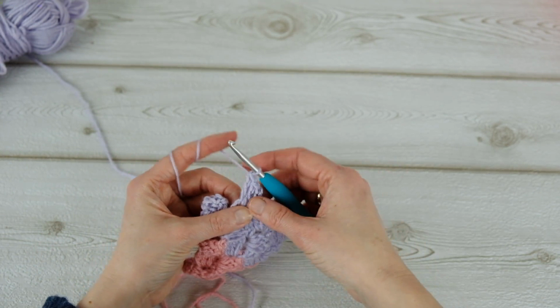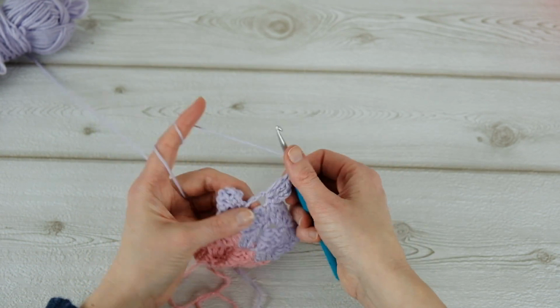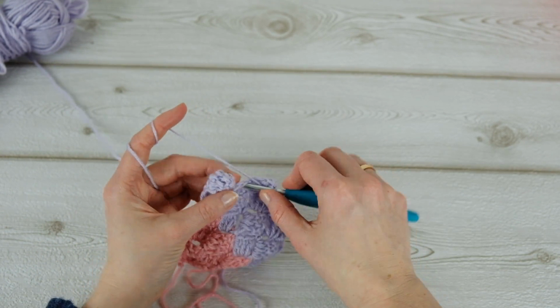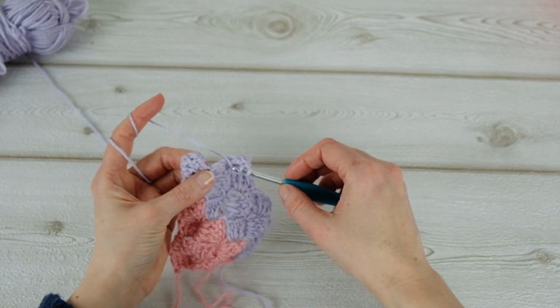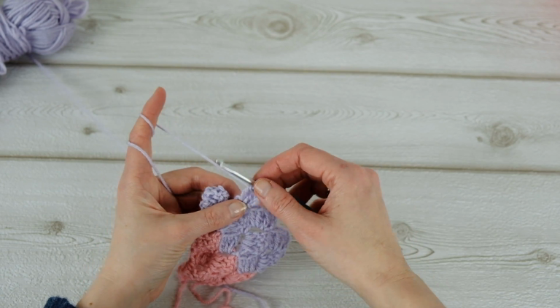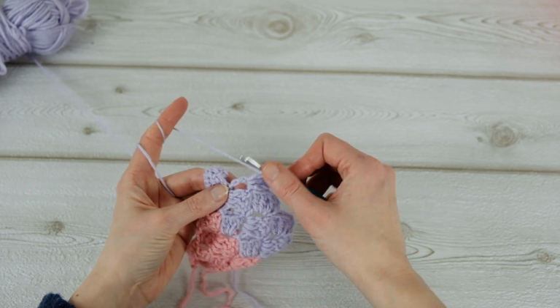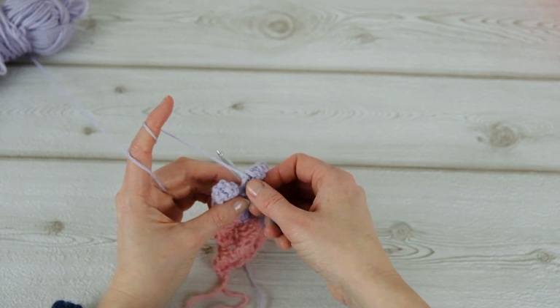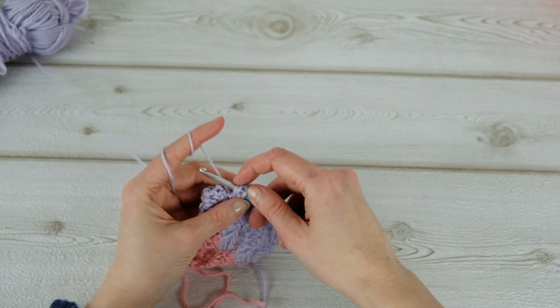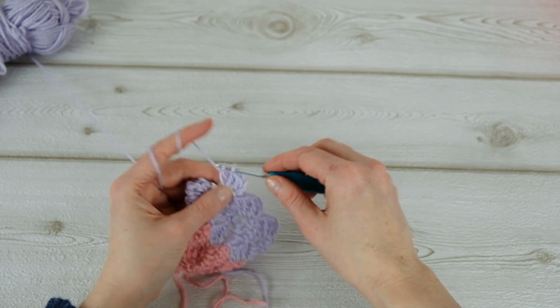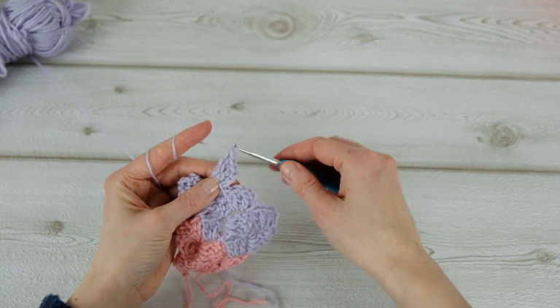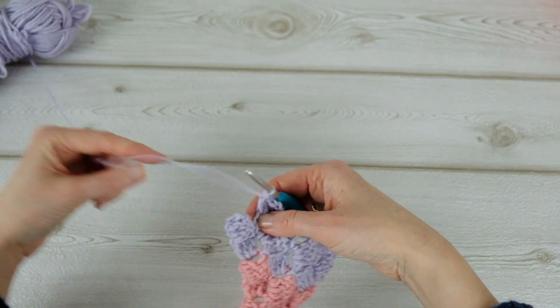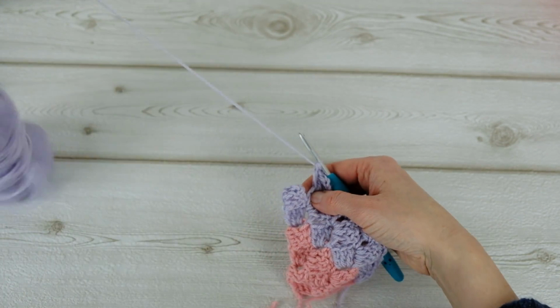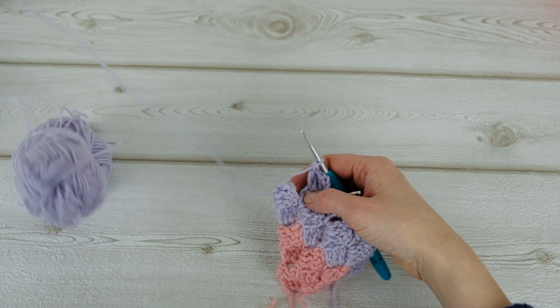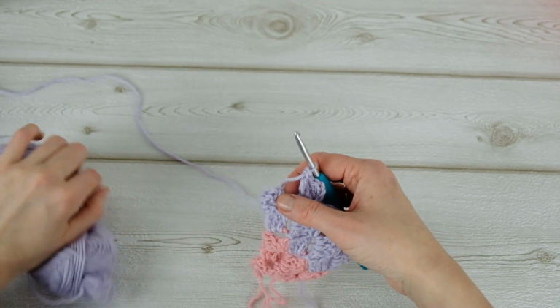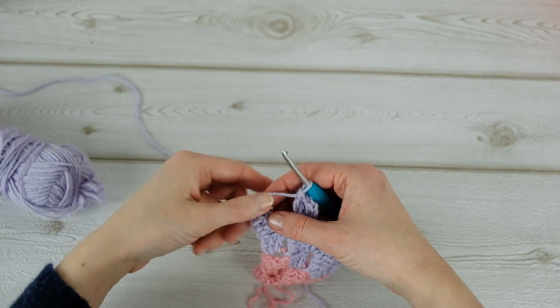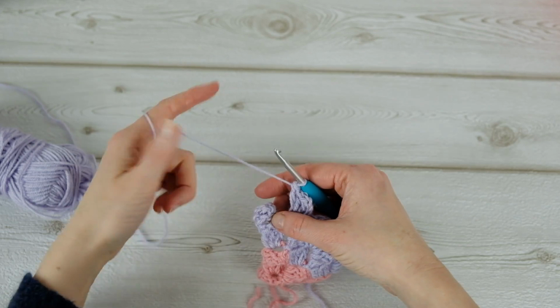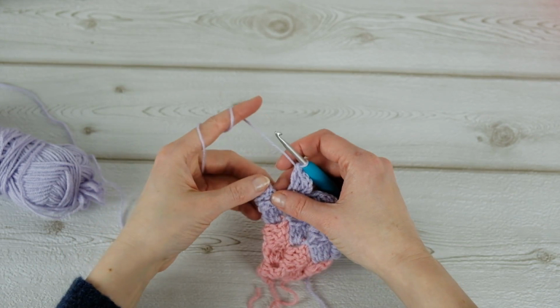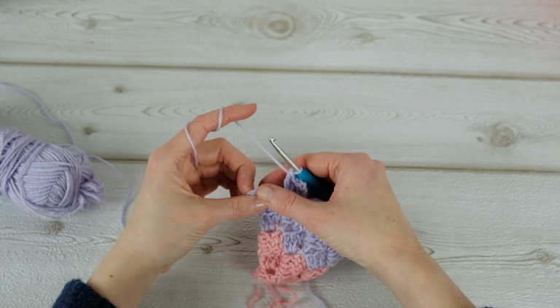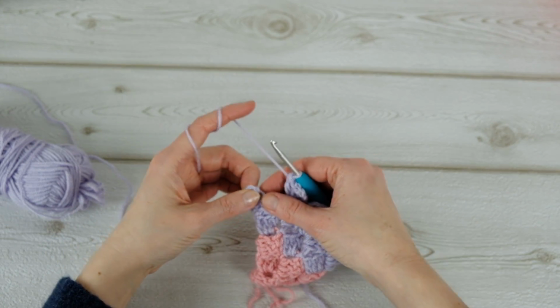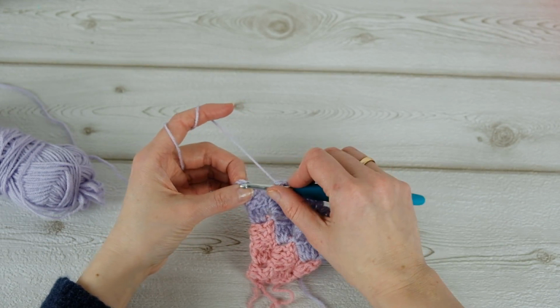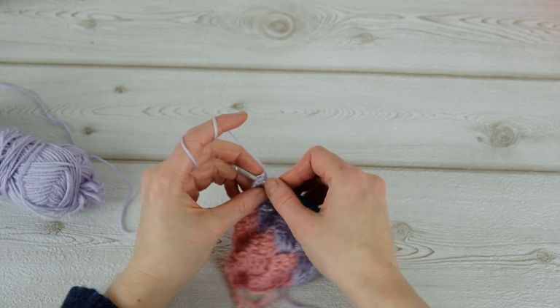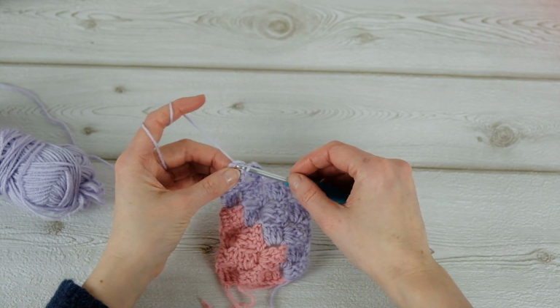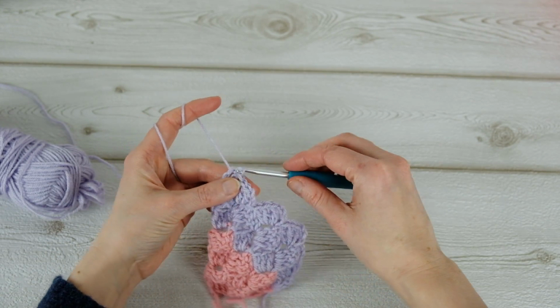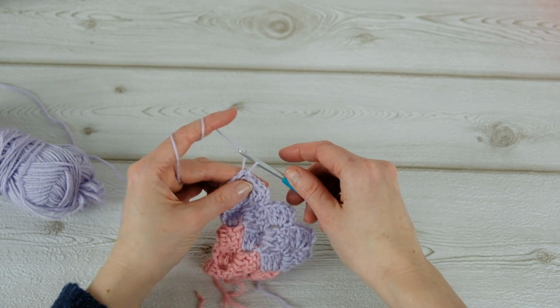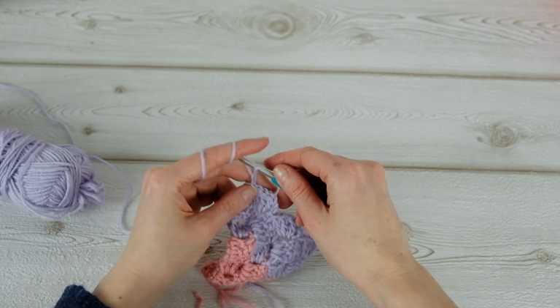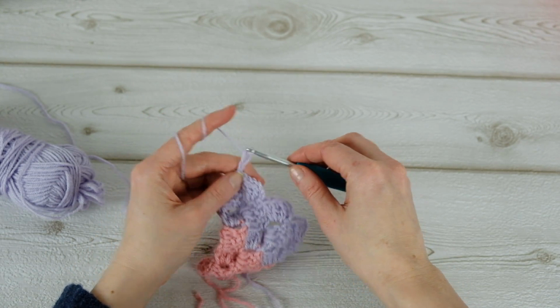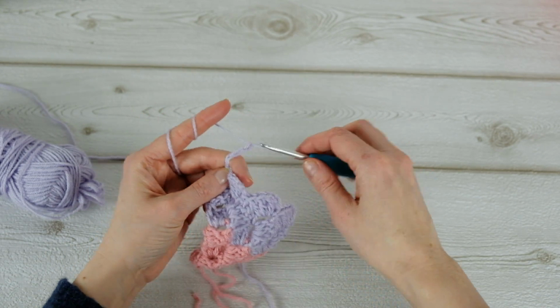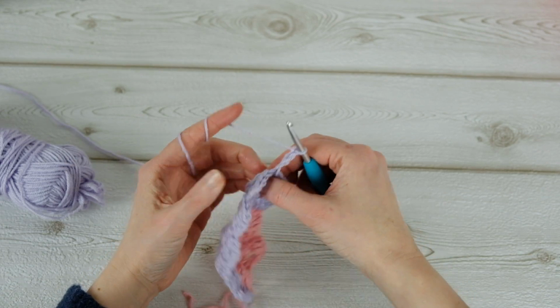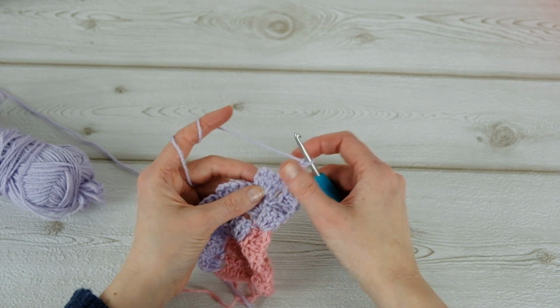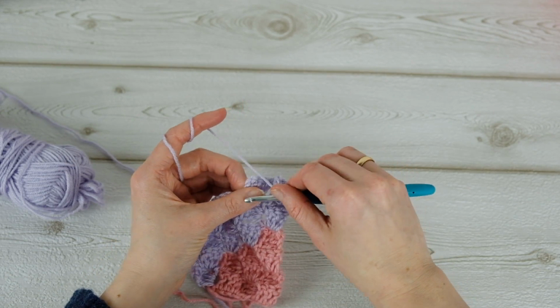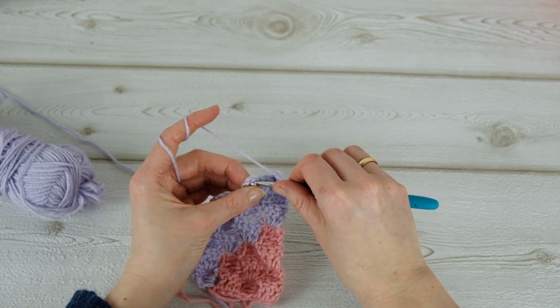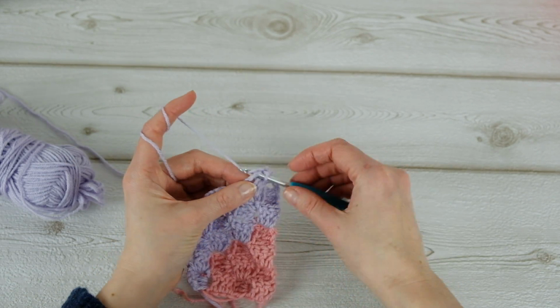Now I don't want to add any more — I just want to do a decrease here. Chain three and then slip stitch to attach.